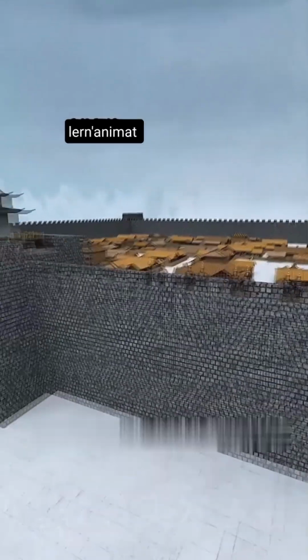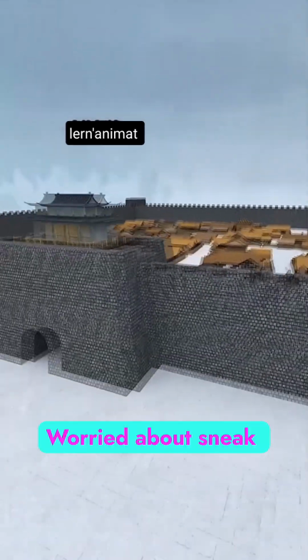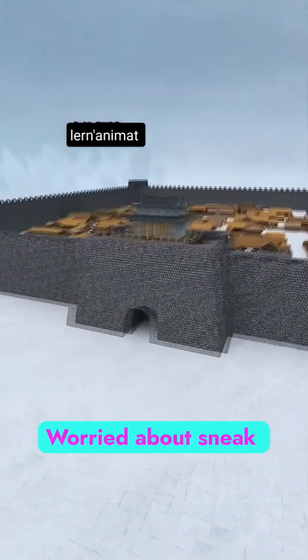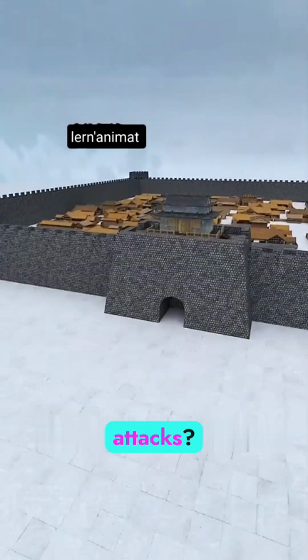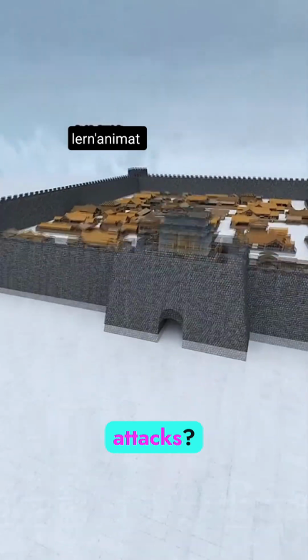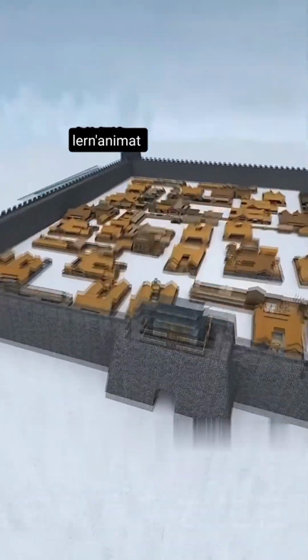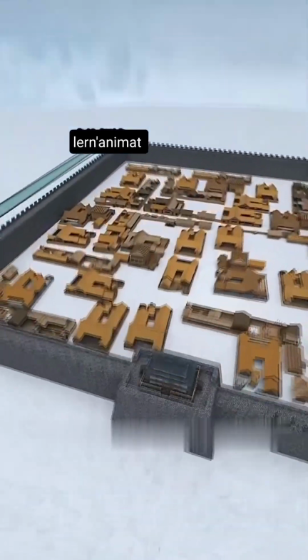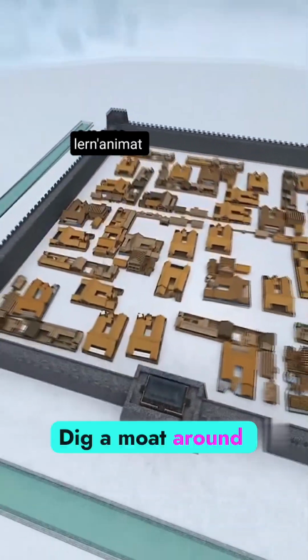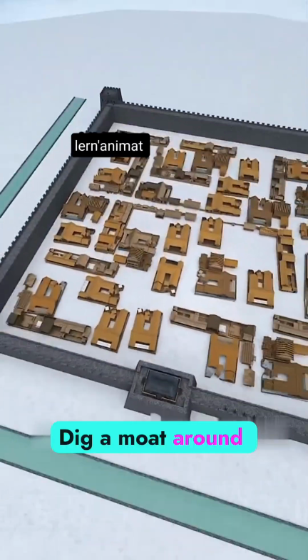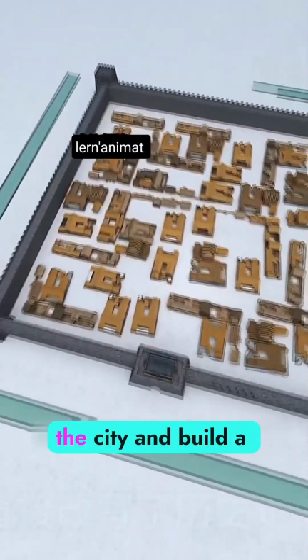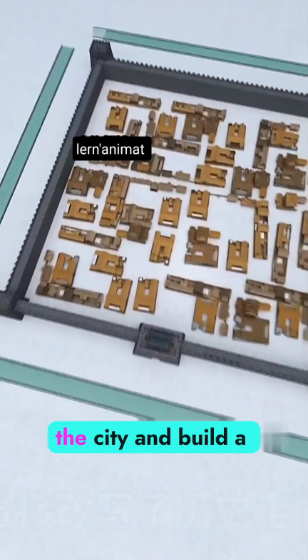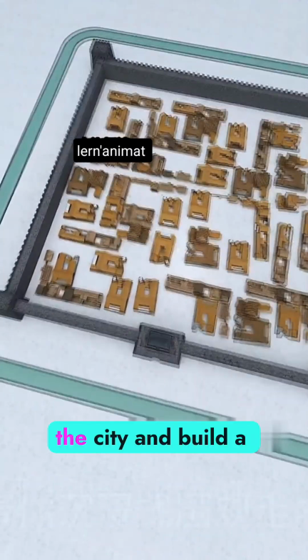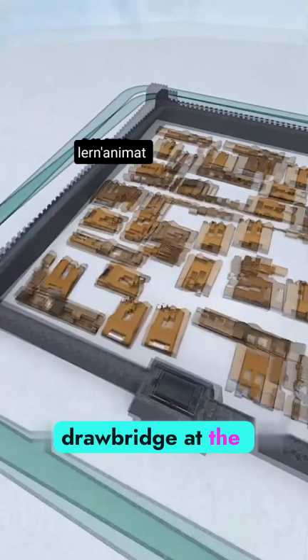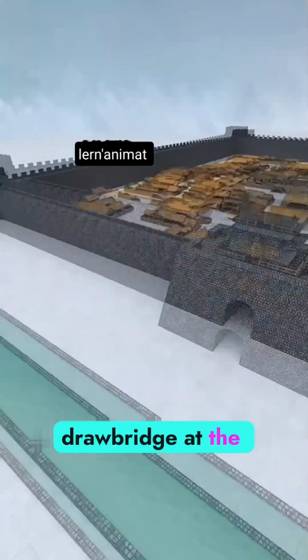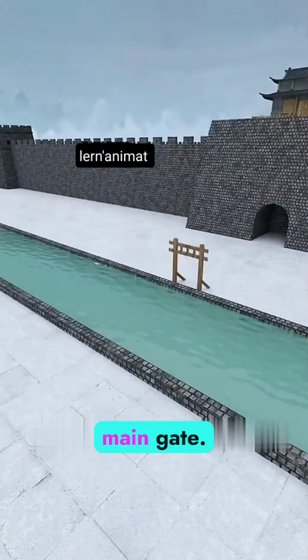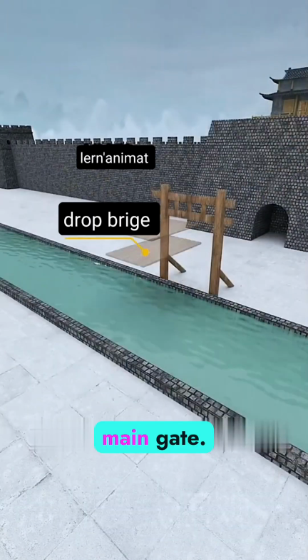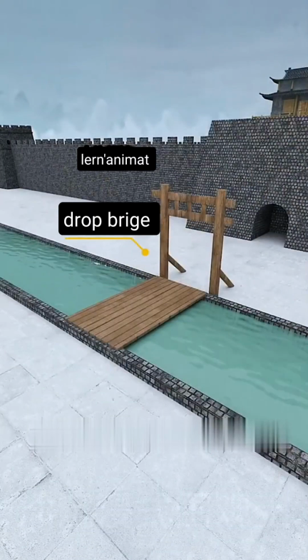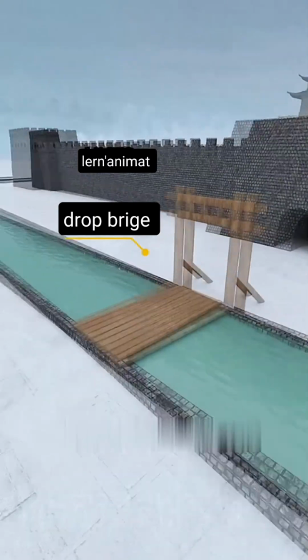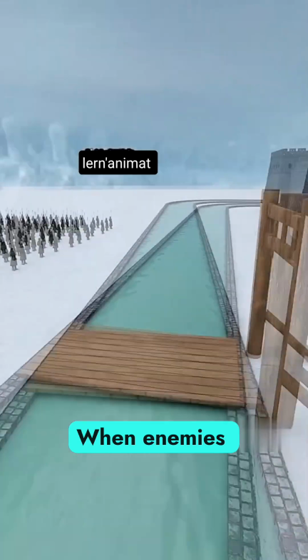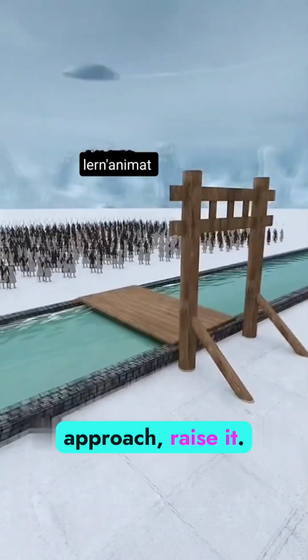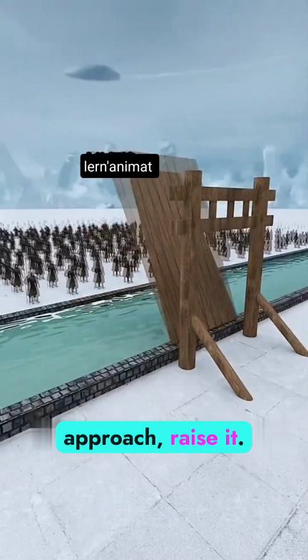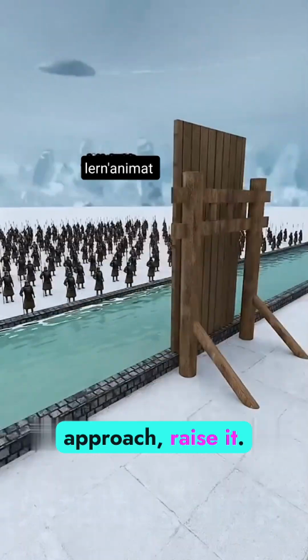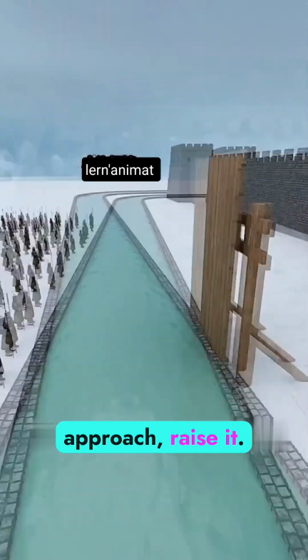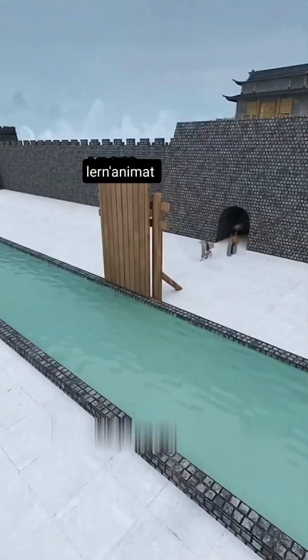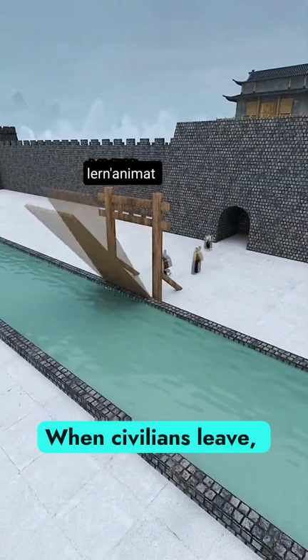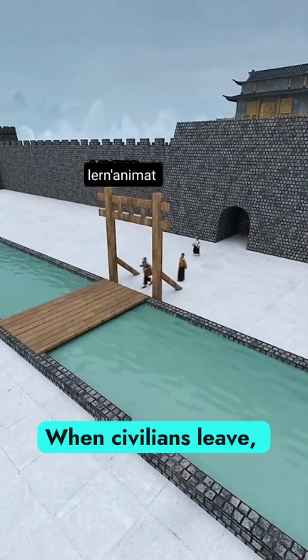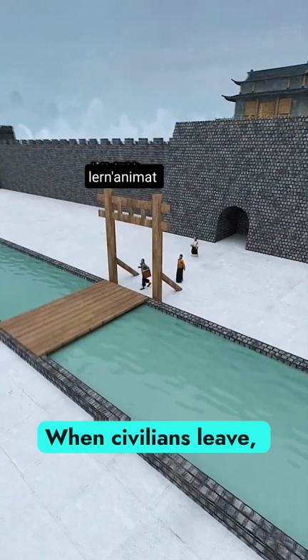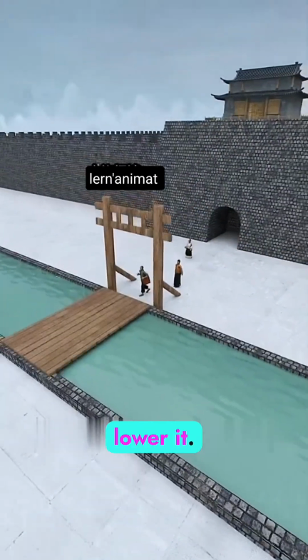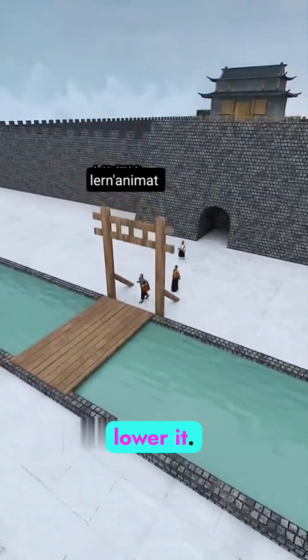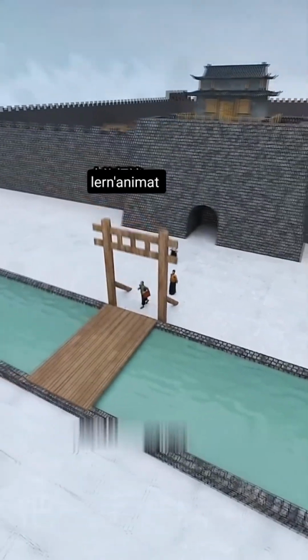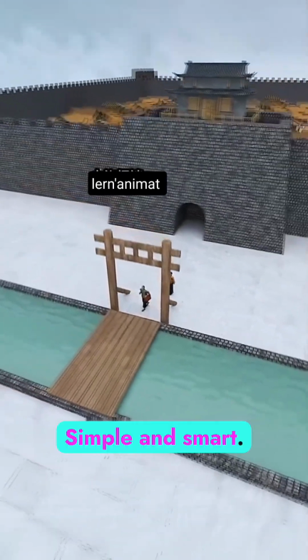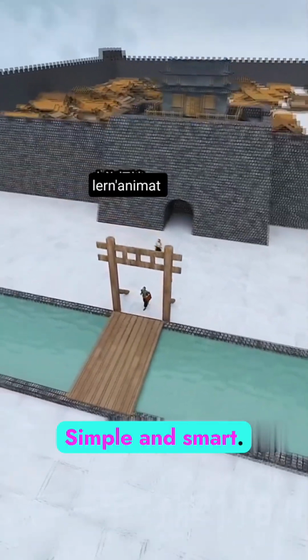Worried about sneak attacks? Dig a moat around the city and build a drawbridge at the main gate. When enemies approach, raise it. When civilians leave, lower it. Simple and smart.